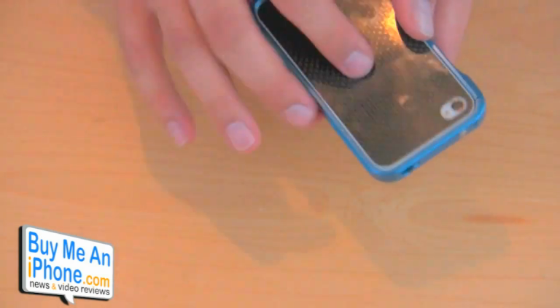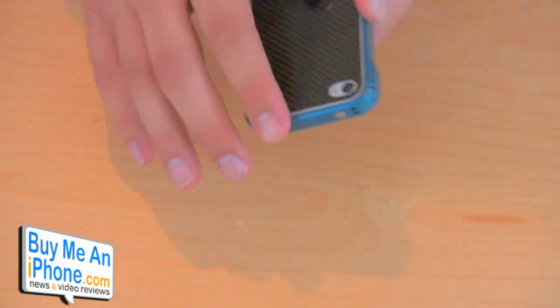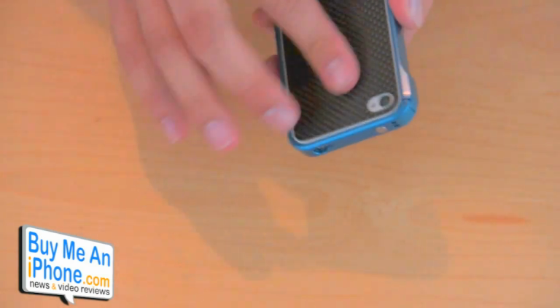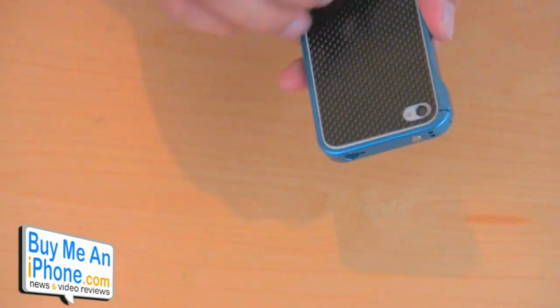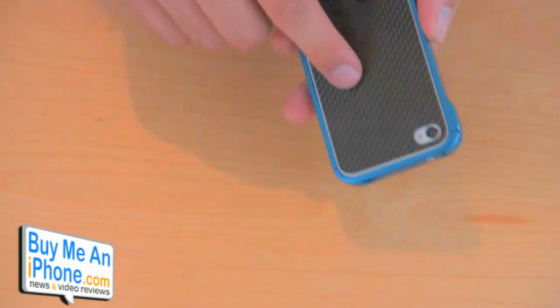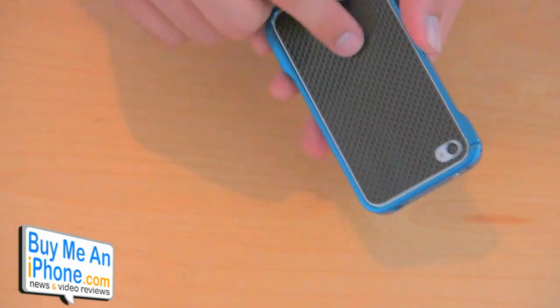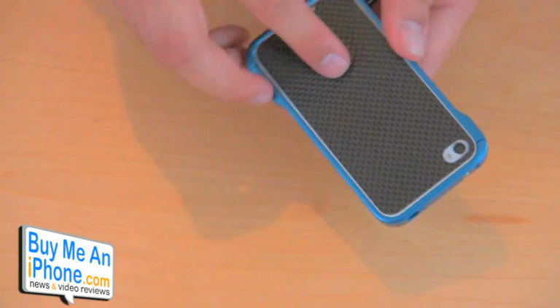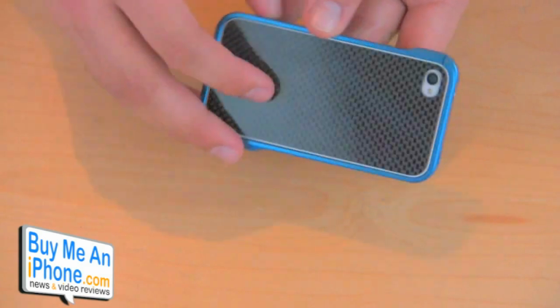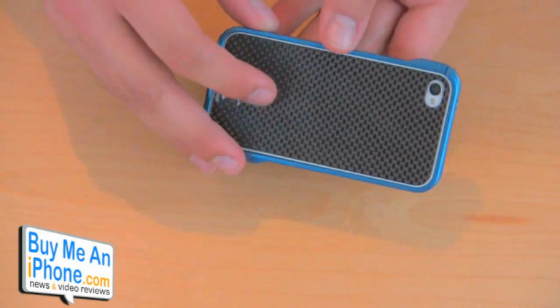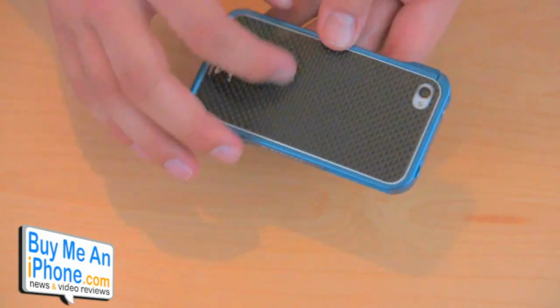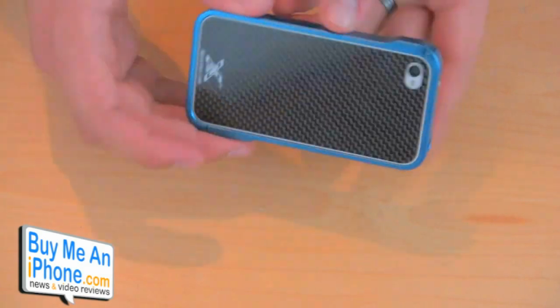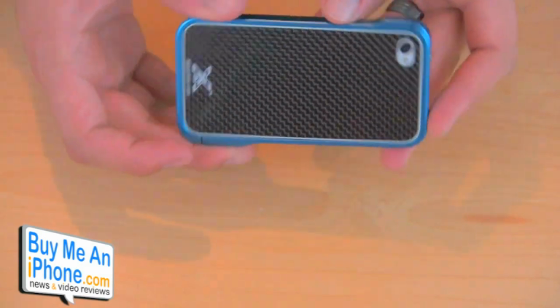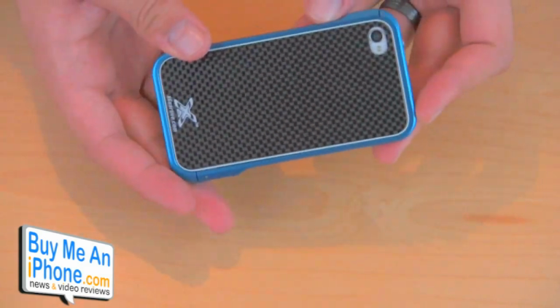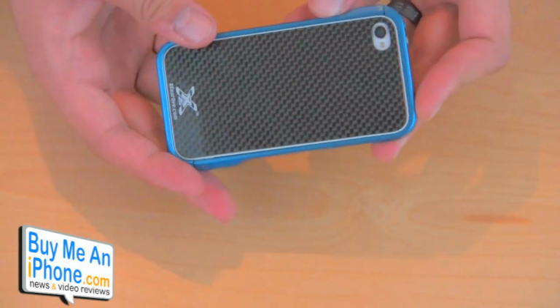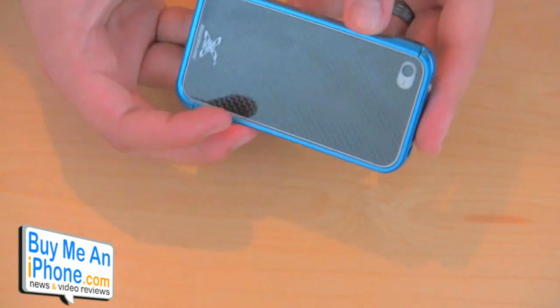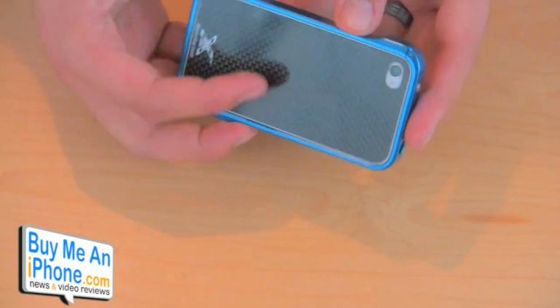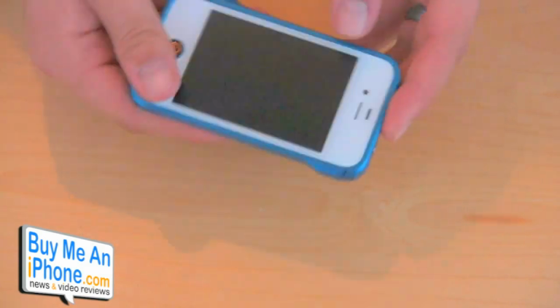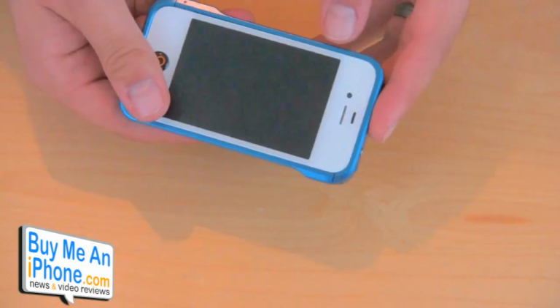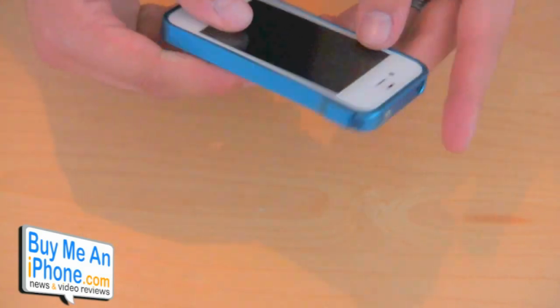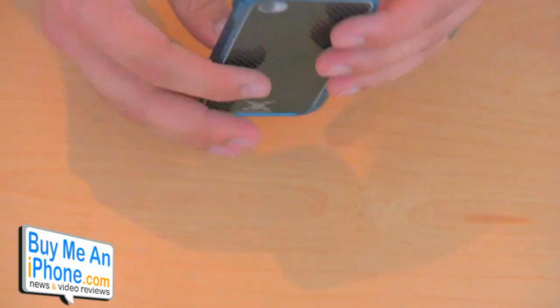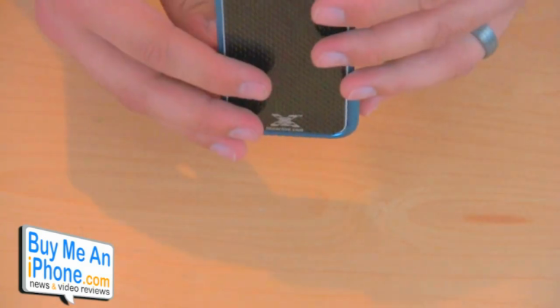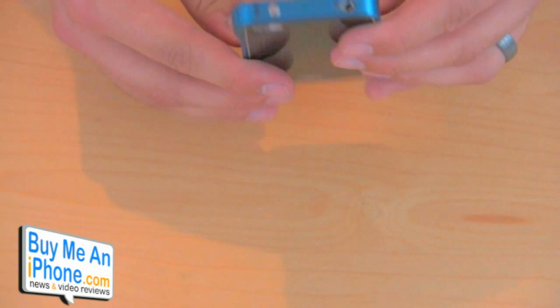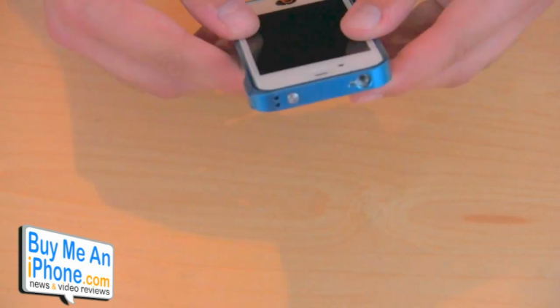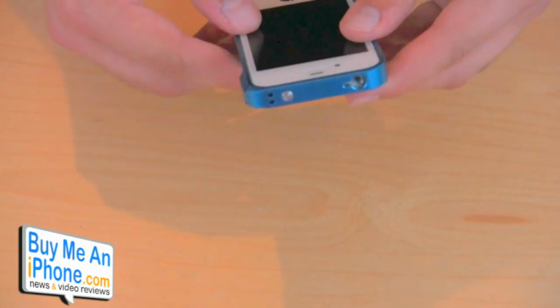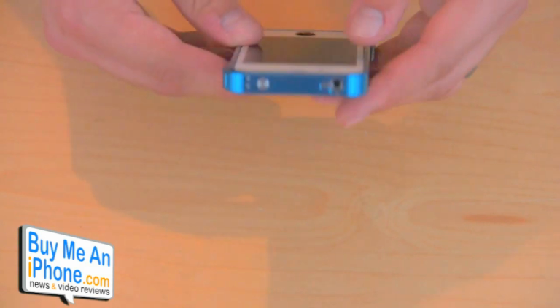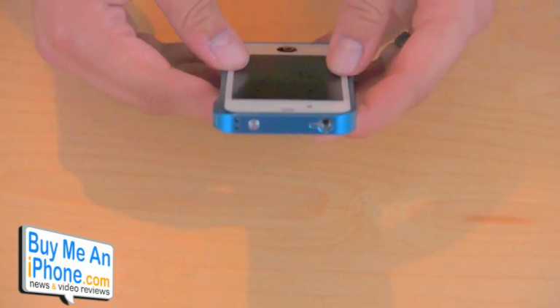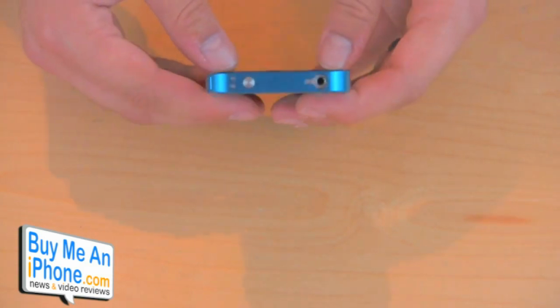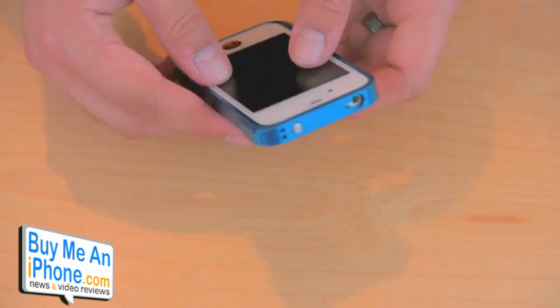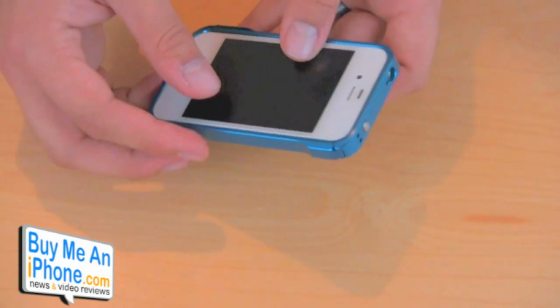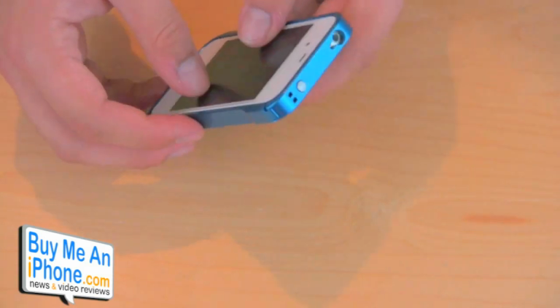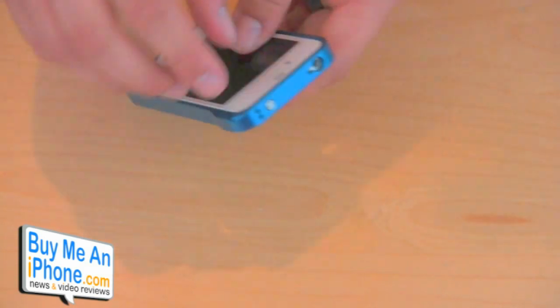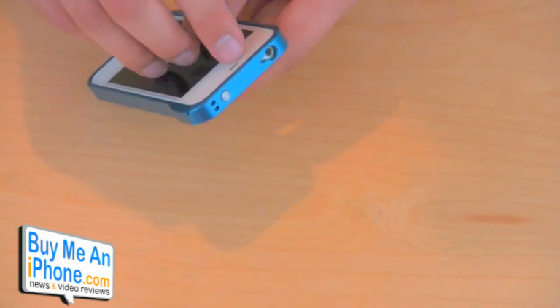You put on — this carbon fiber backing just has a sticker on the back of it. Carbon fiber looks real sharp, real nice. So once it's on your phone, let's go ahead and talk about the accessibility.